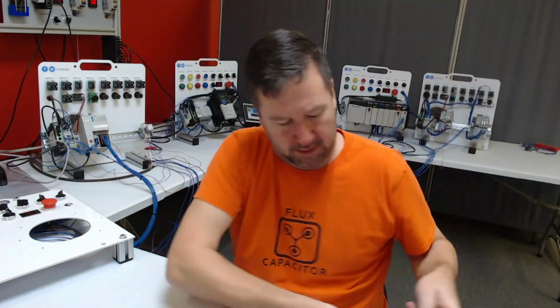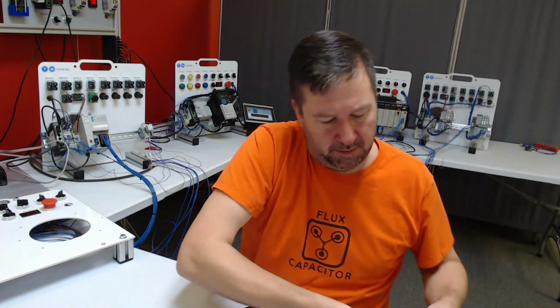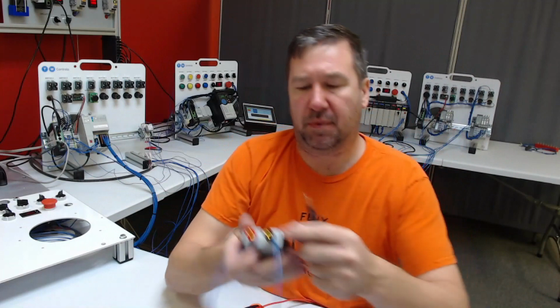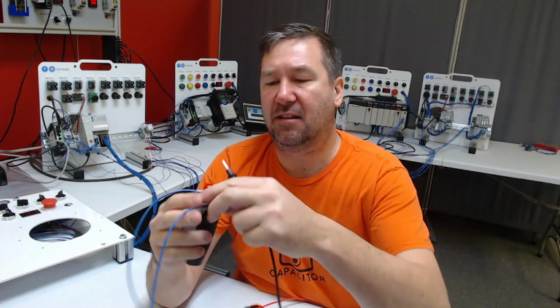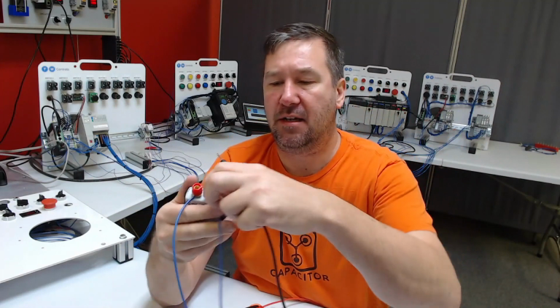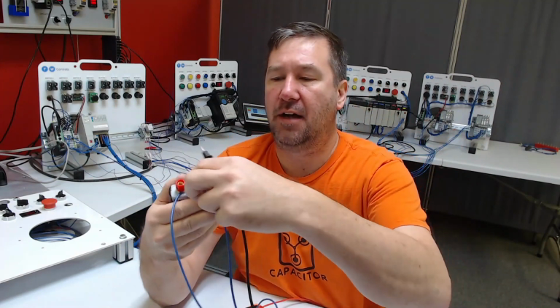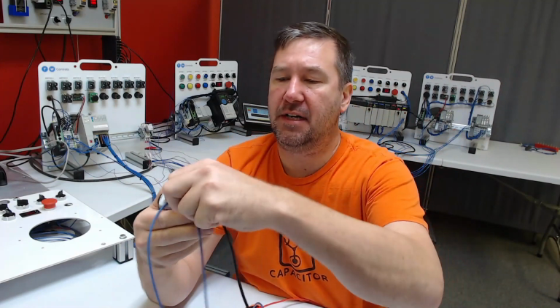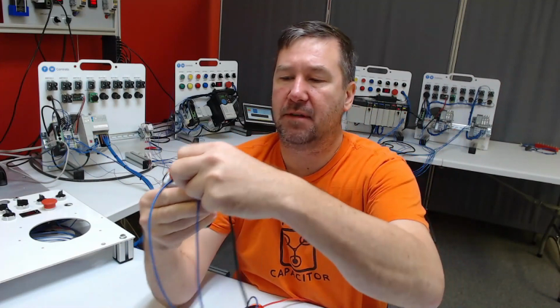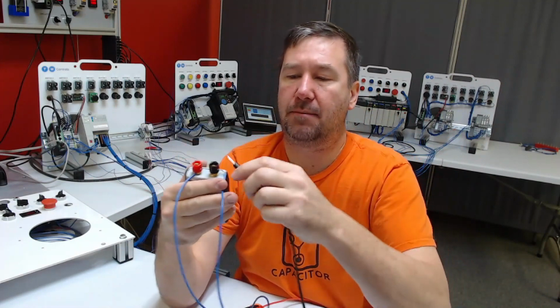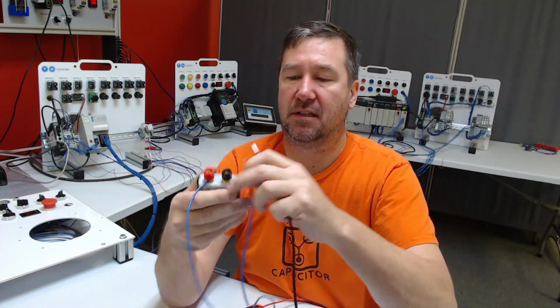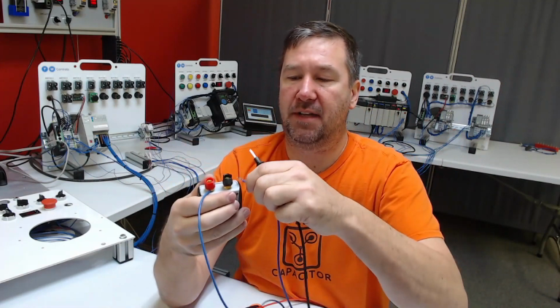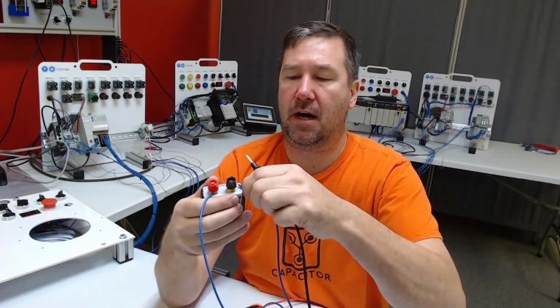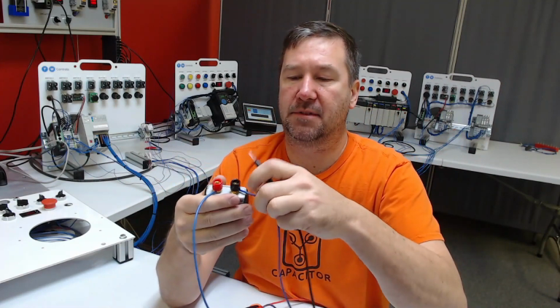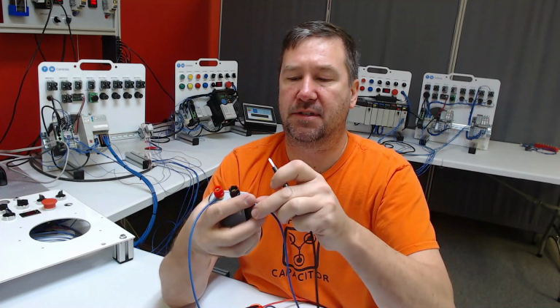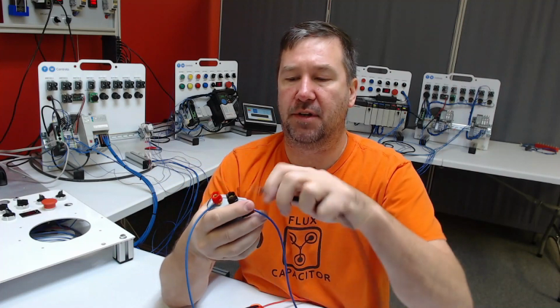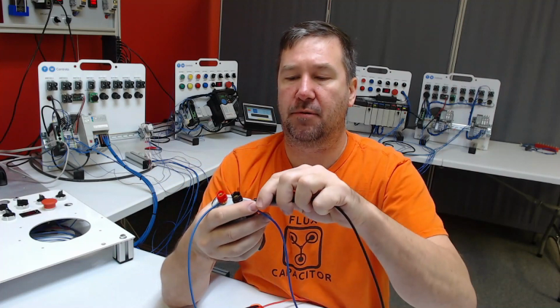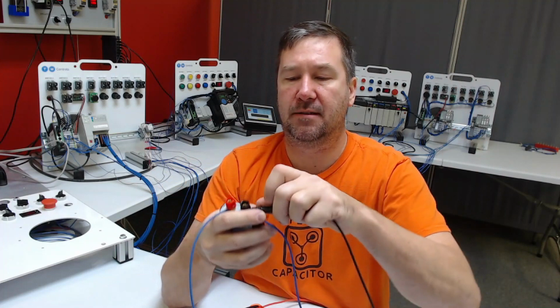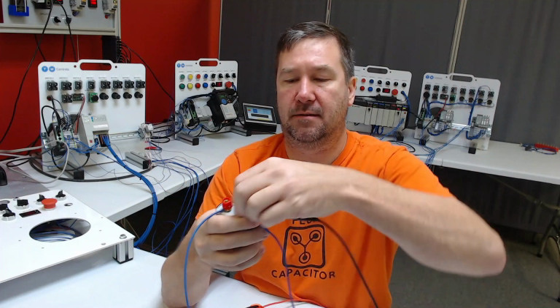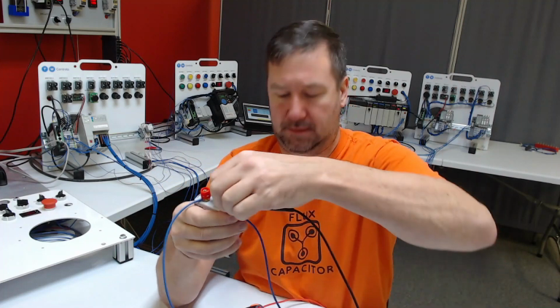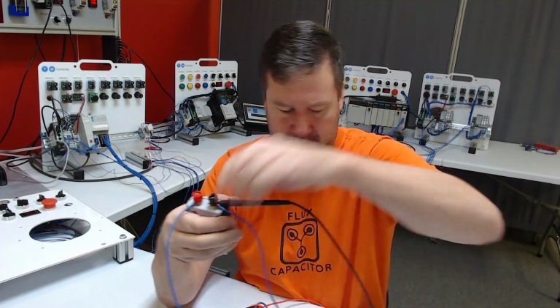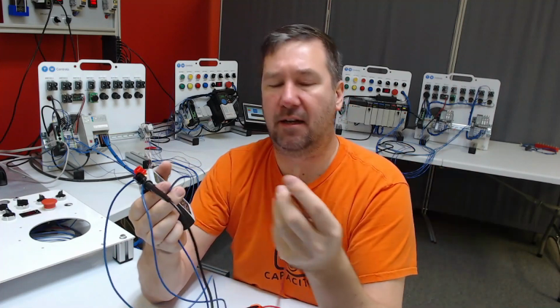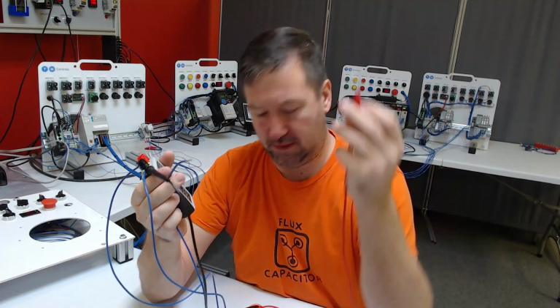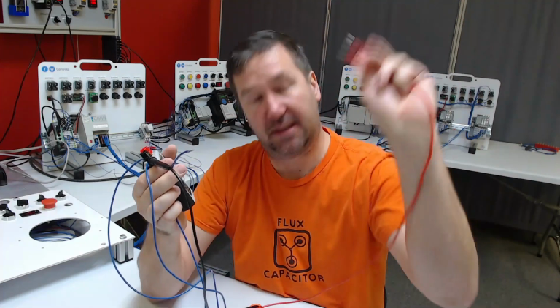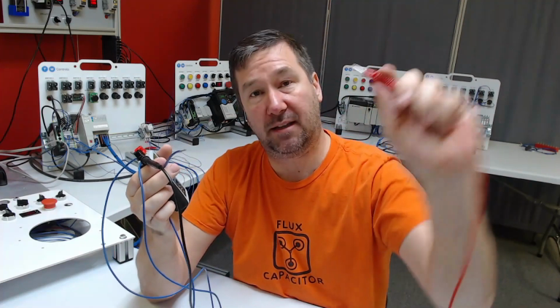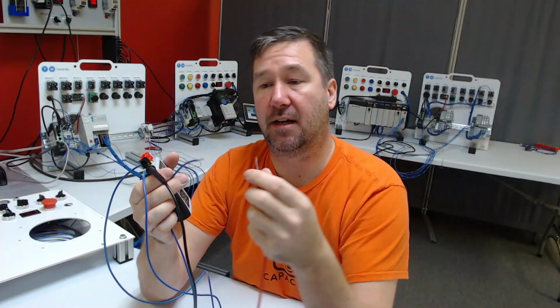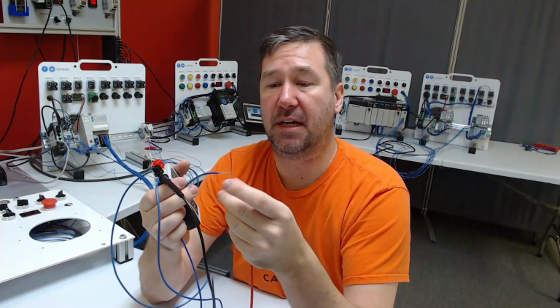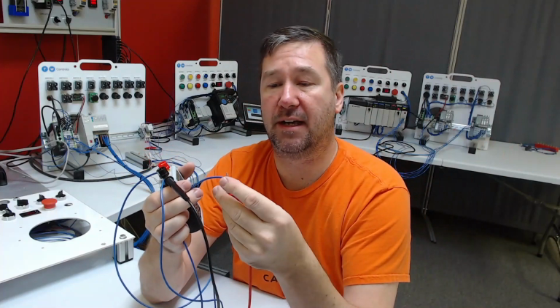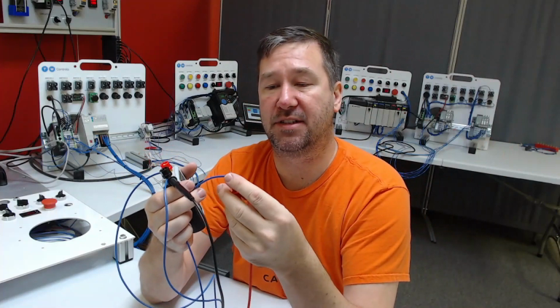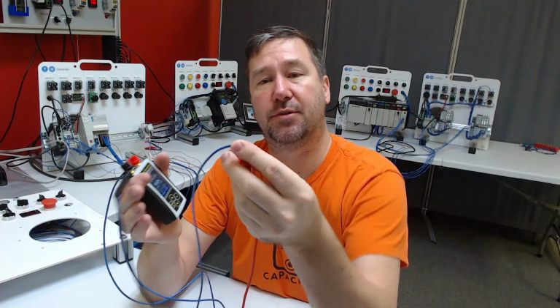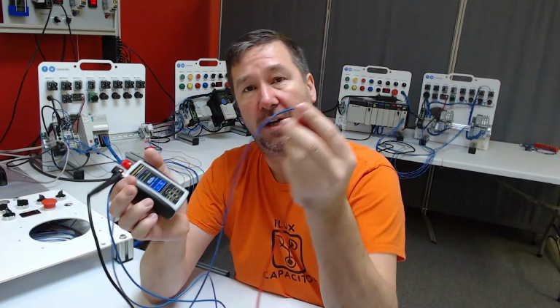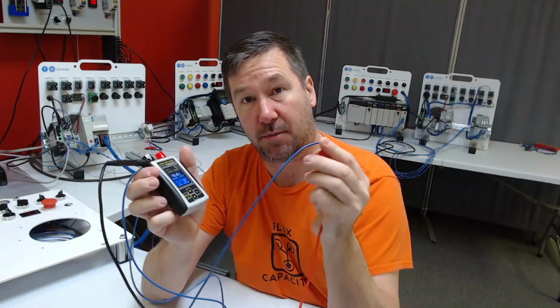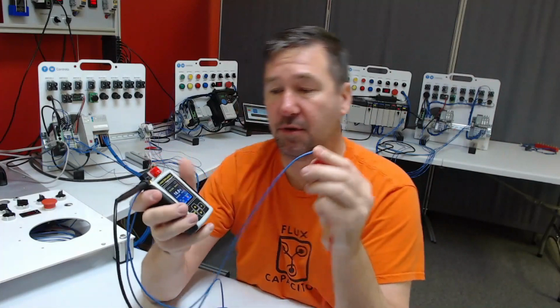I'm going to put the black lead underneath the black post along with the wire that was going to terminal number three. Then all I have to do is take the red lead of my meter and touch it to terminal number two.